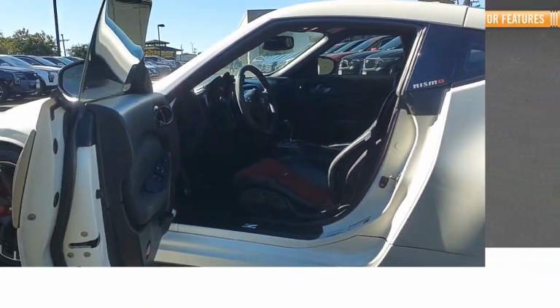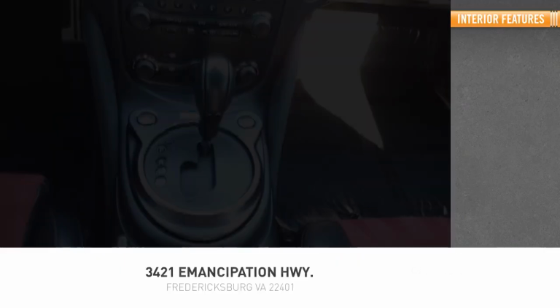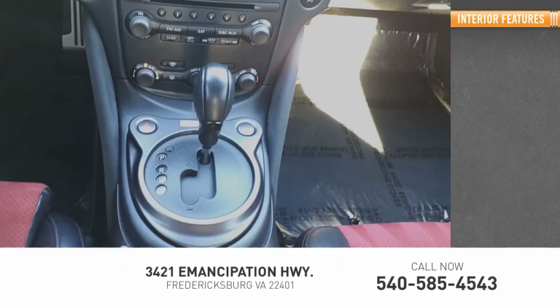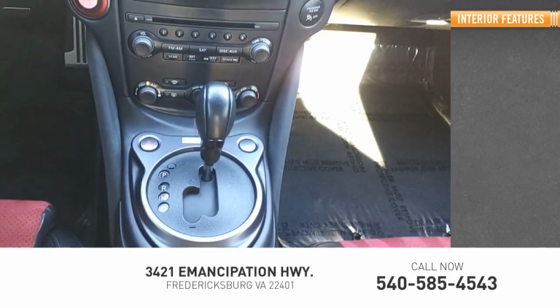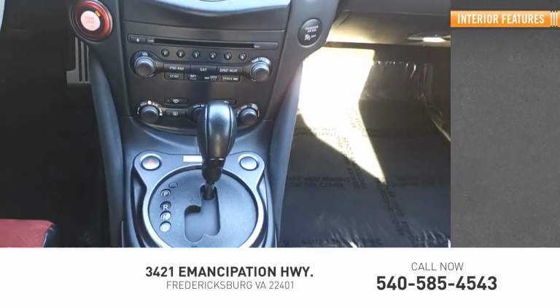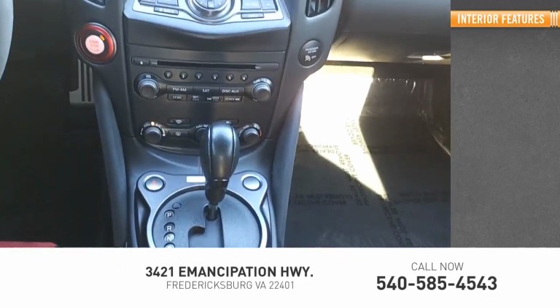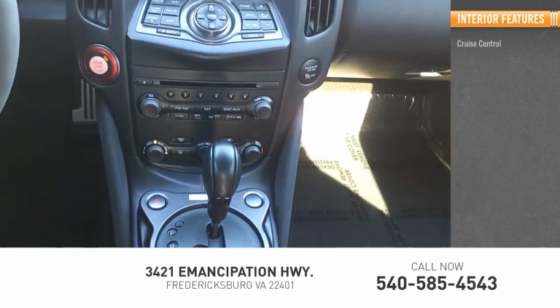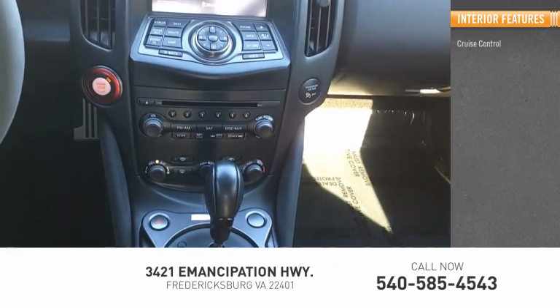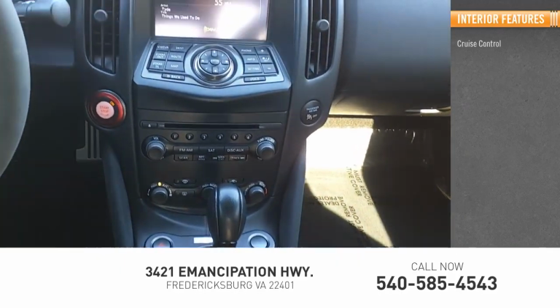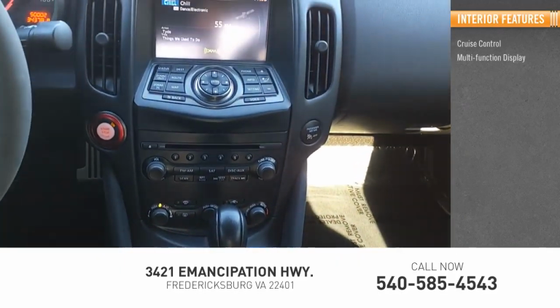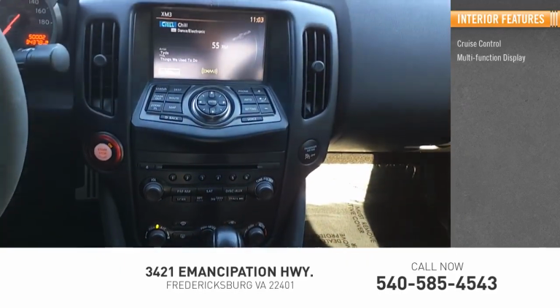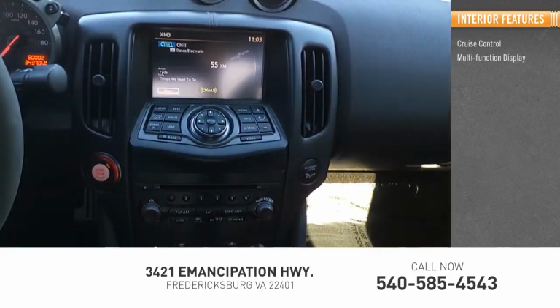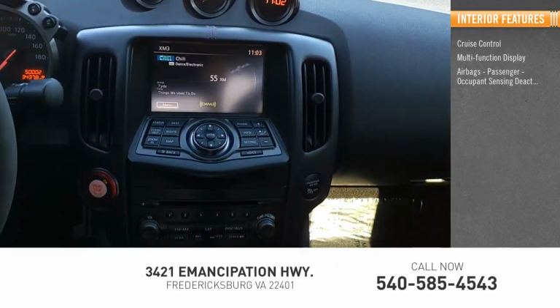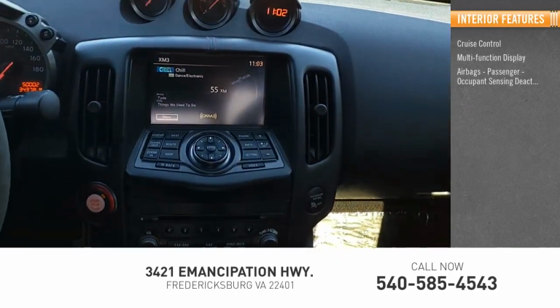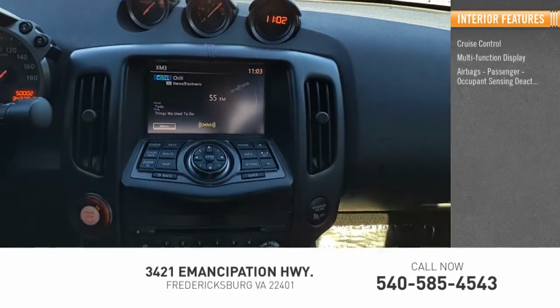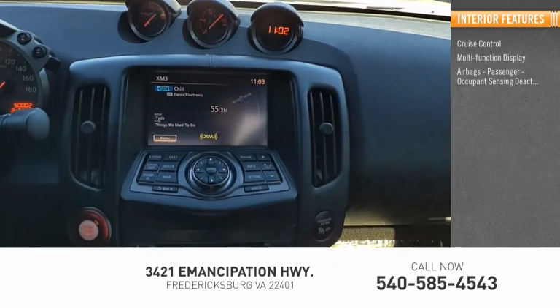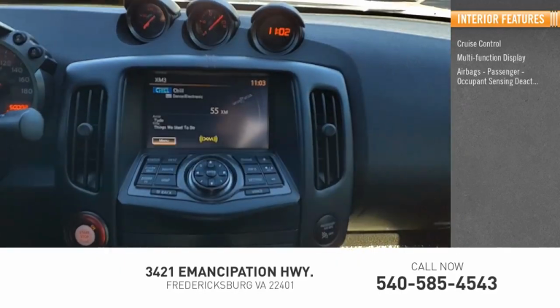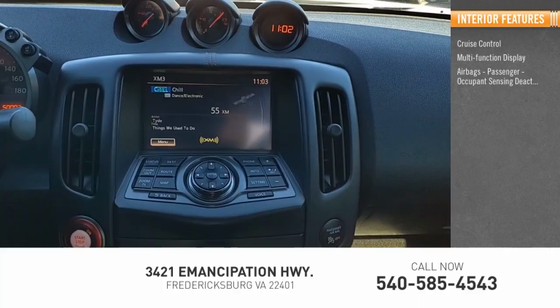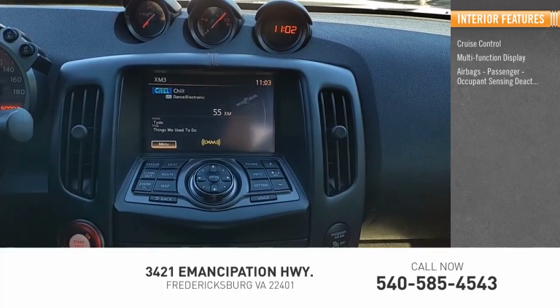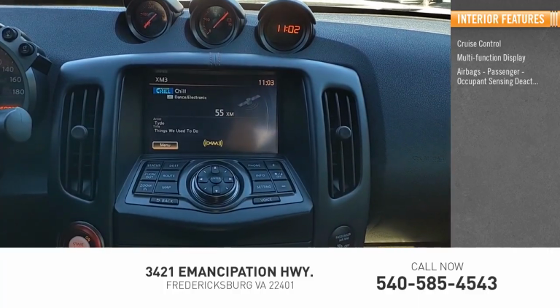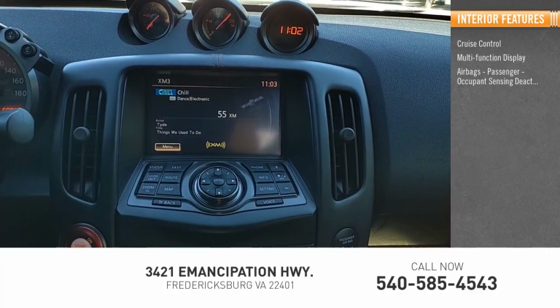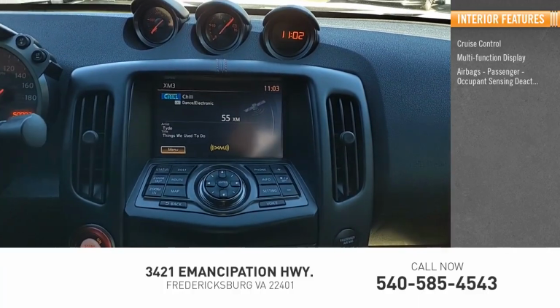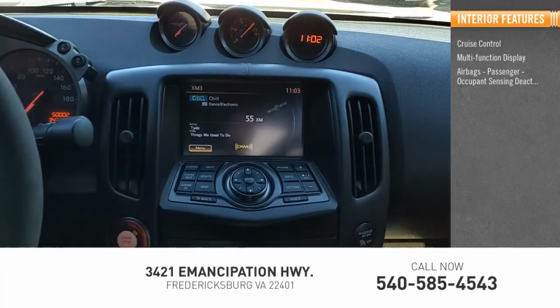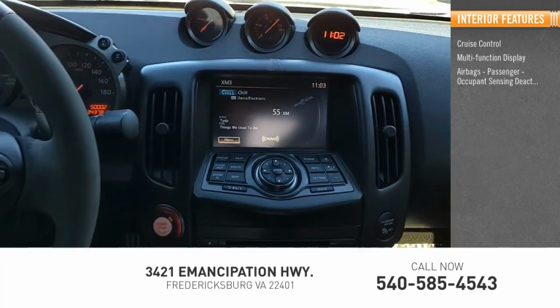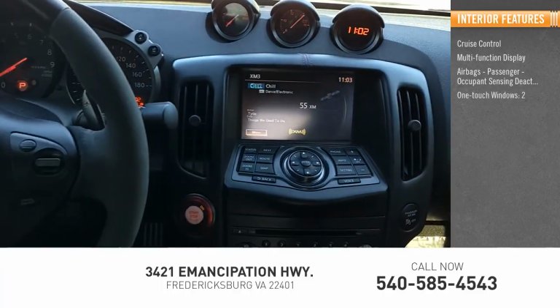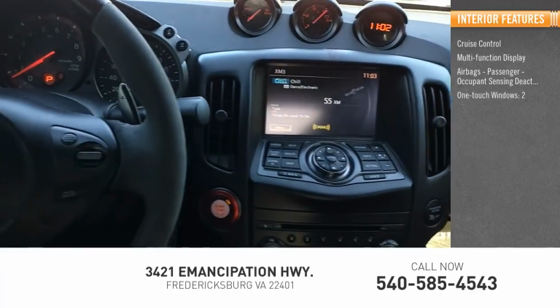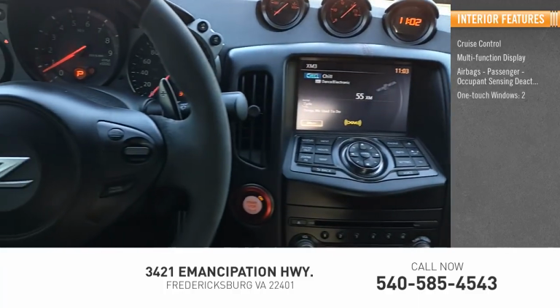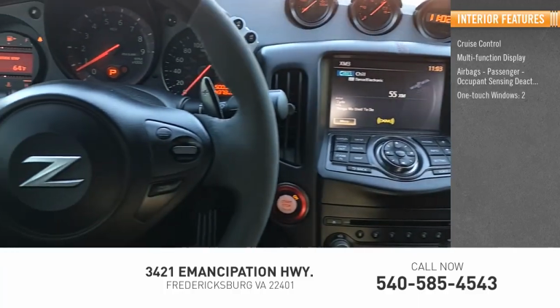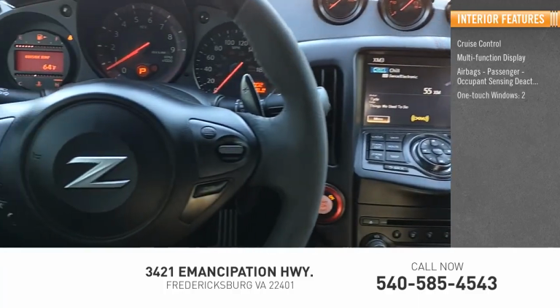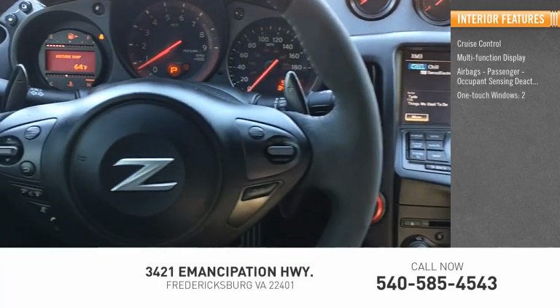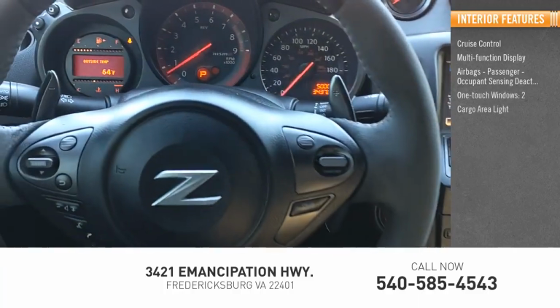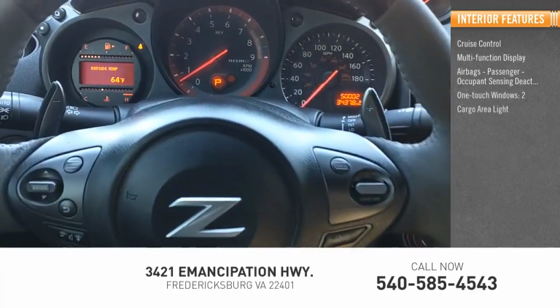Inside you'll find cruise control, multi-function display, airbags — passenger with occupant sensing deactivation, one-touch windows — two, and a cargo area light.